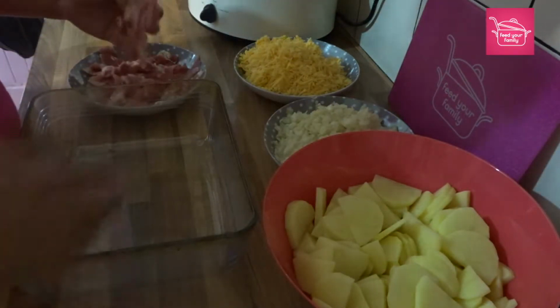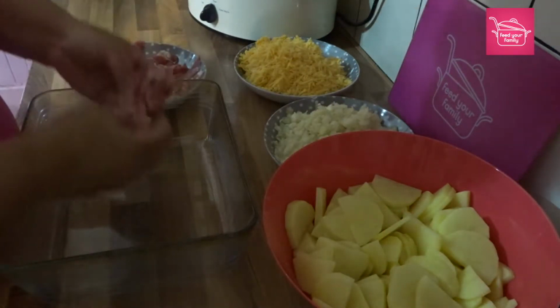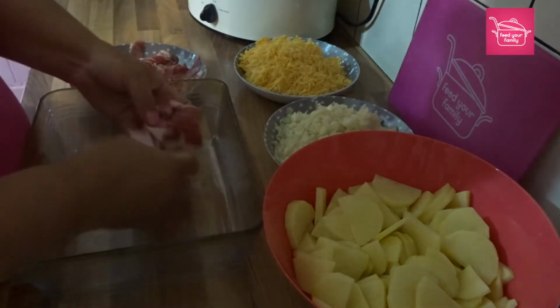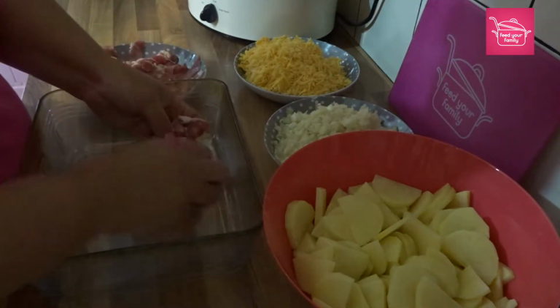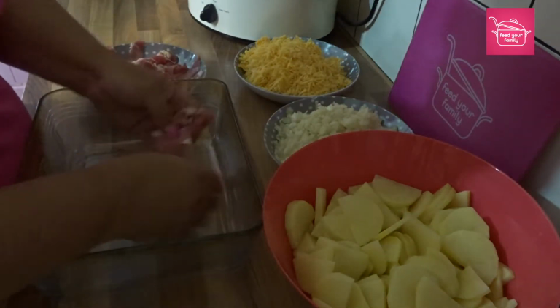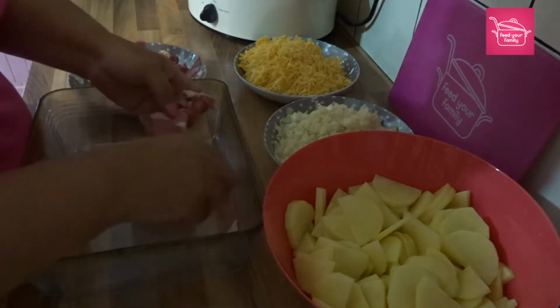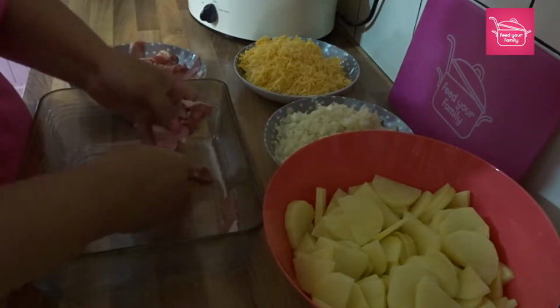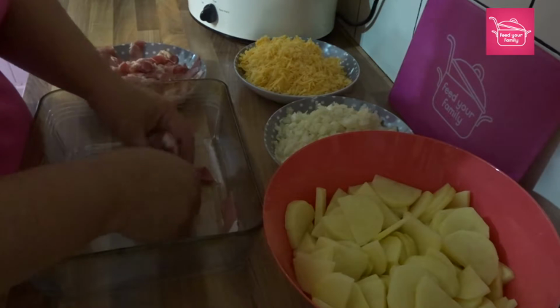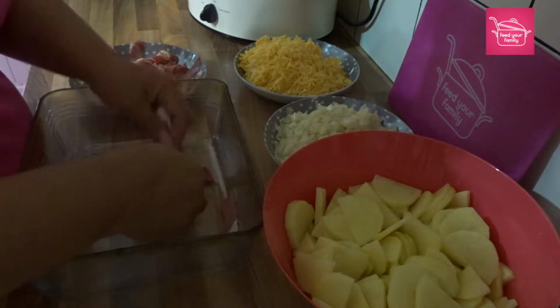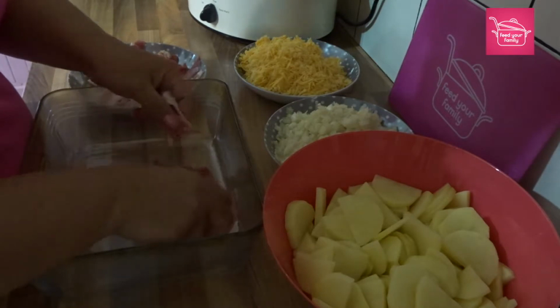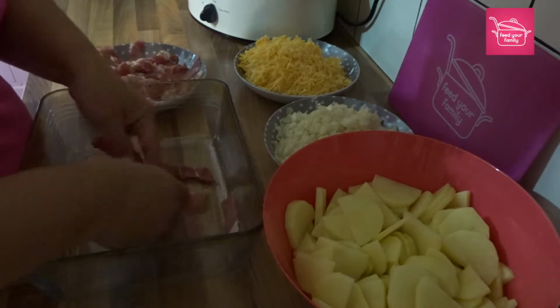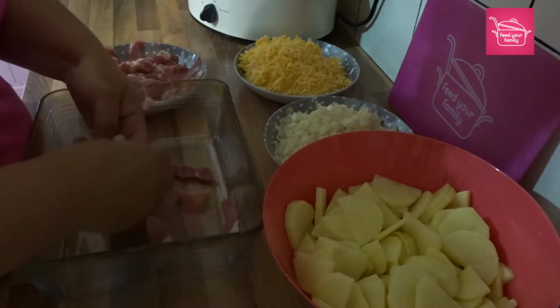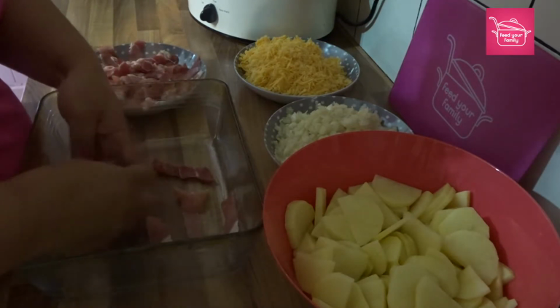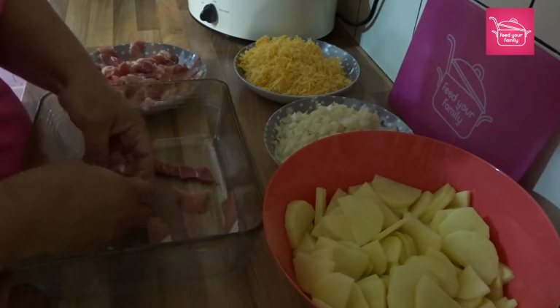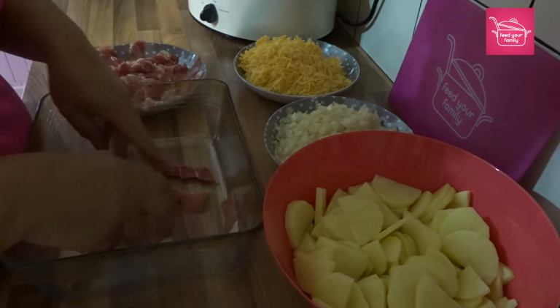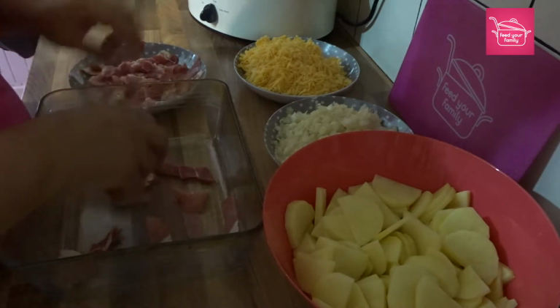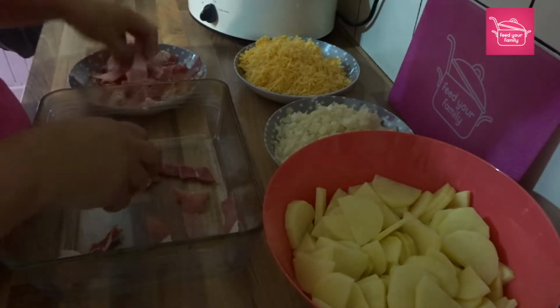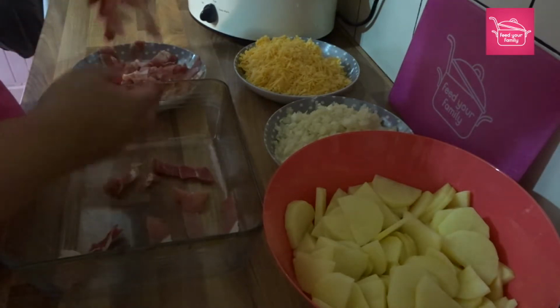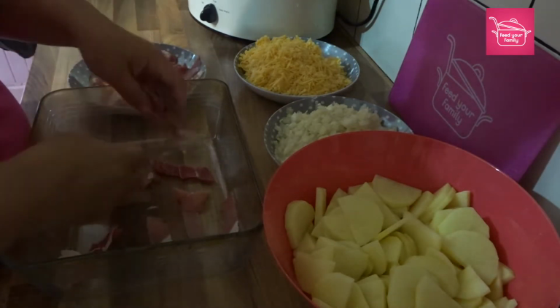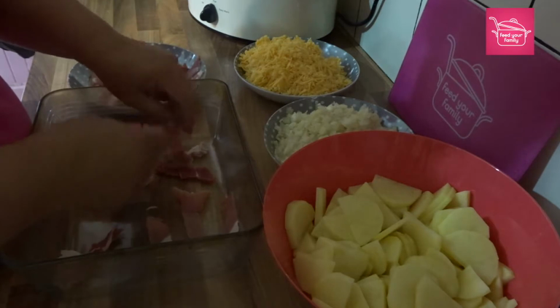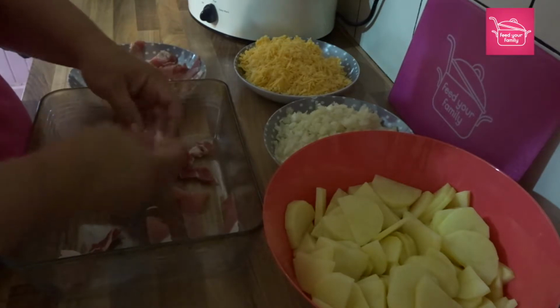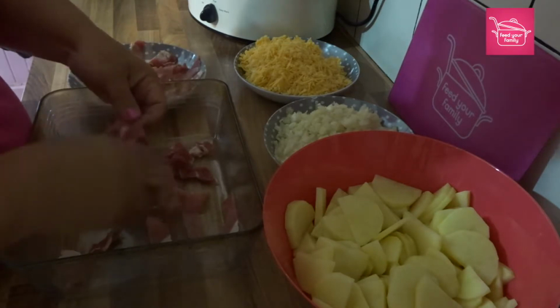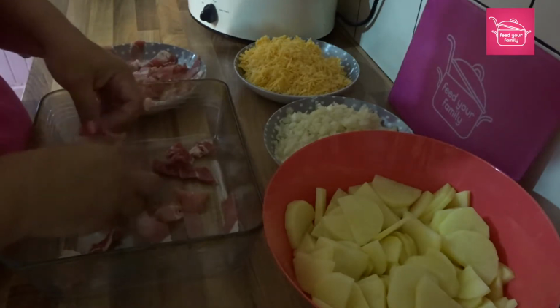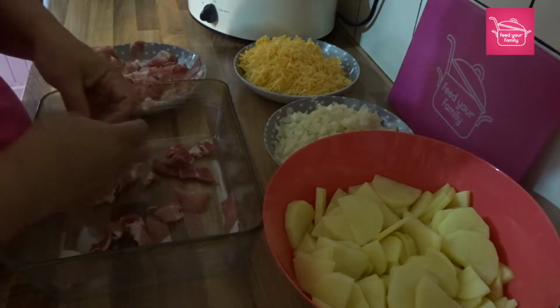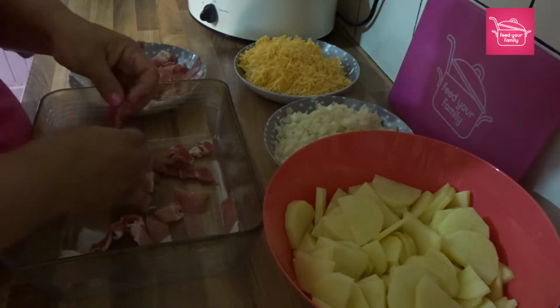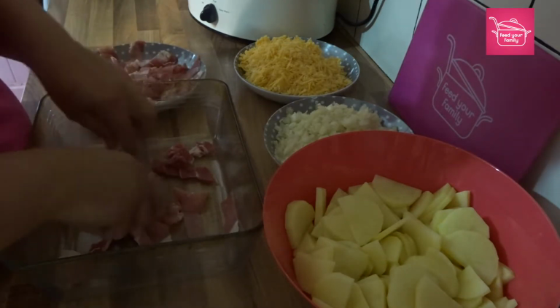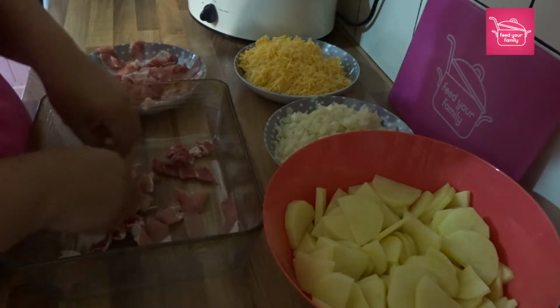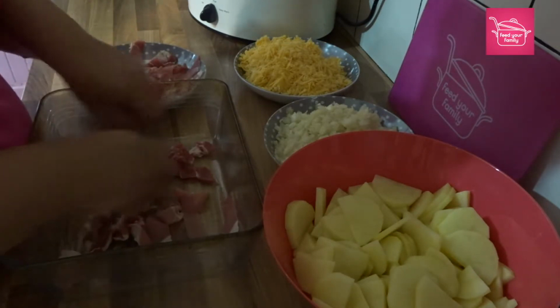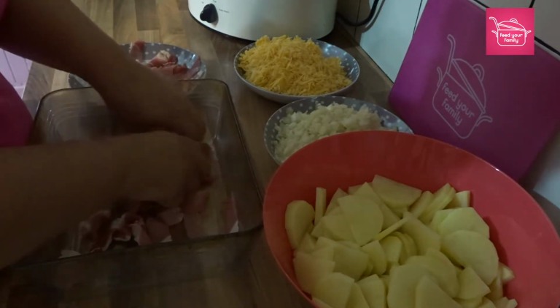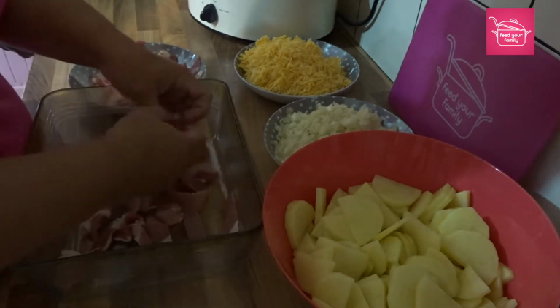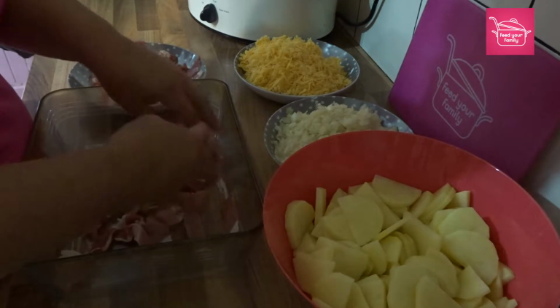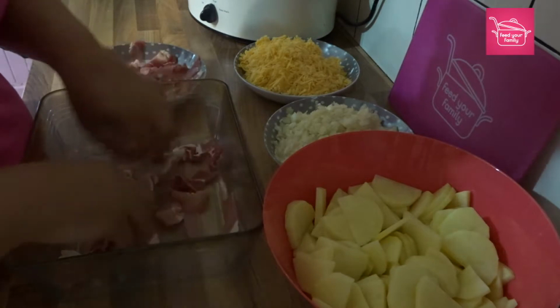To start off I want to layer some bacon in the bottom. You want to use about a quarter because we're aiming to get four layers.